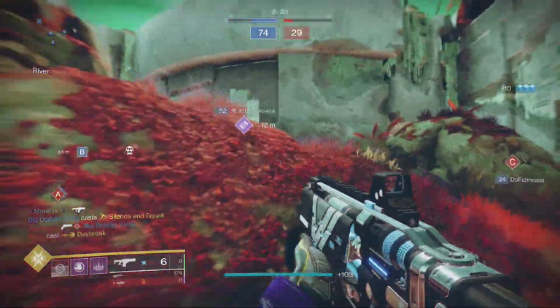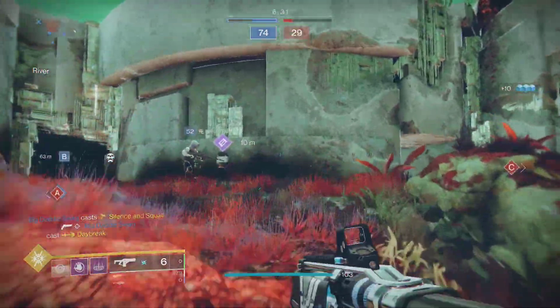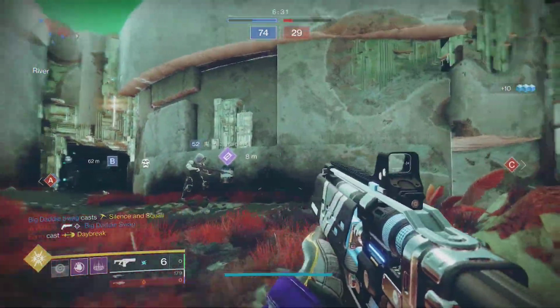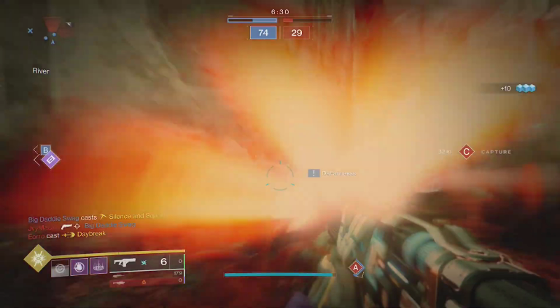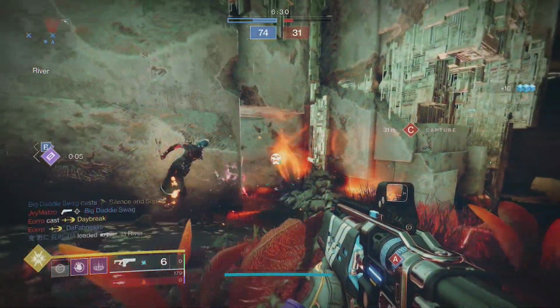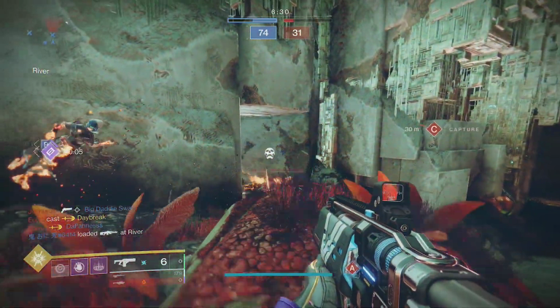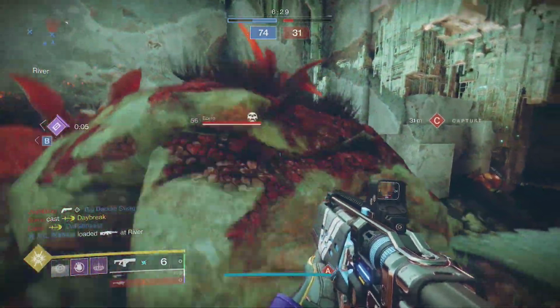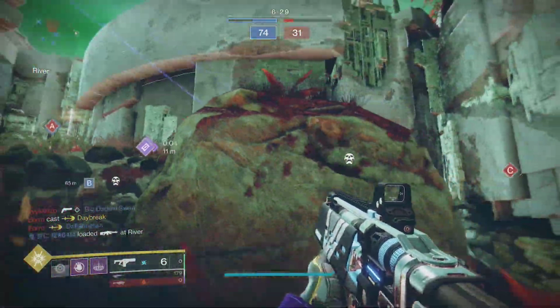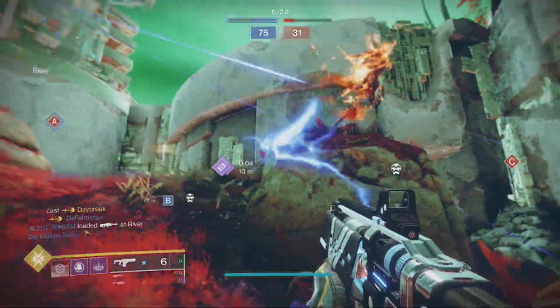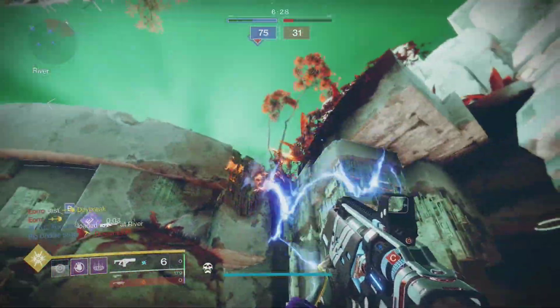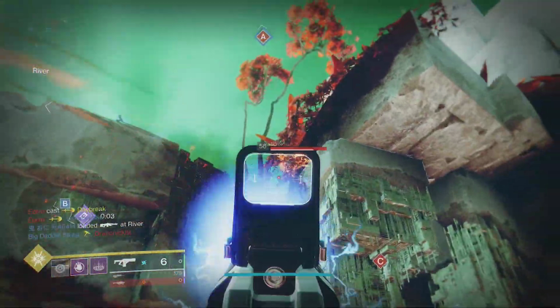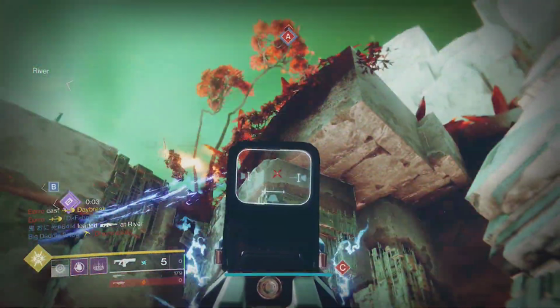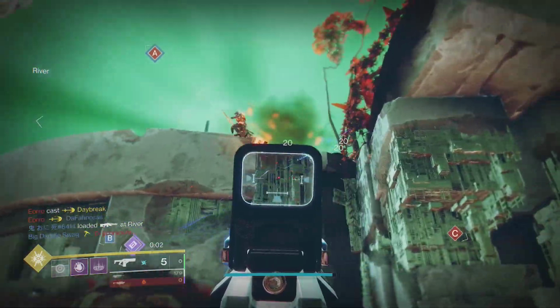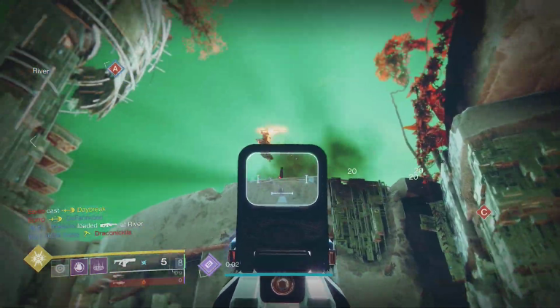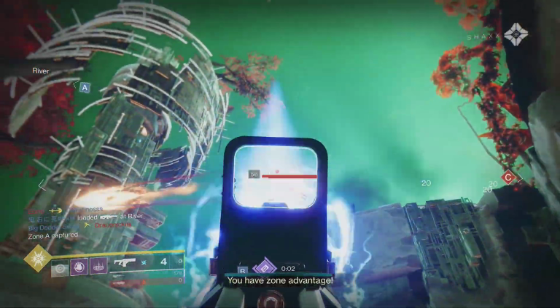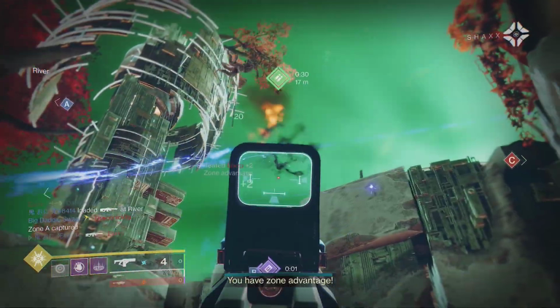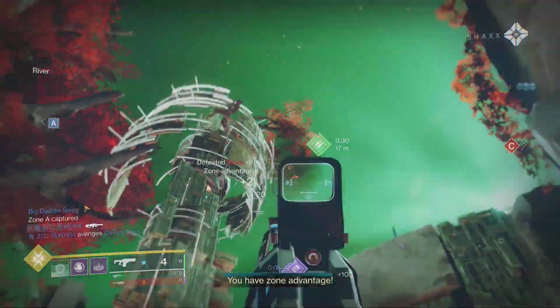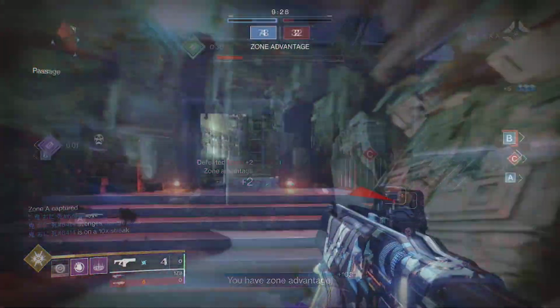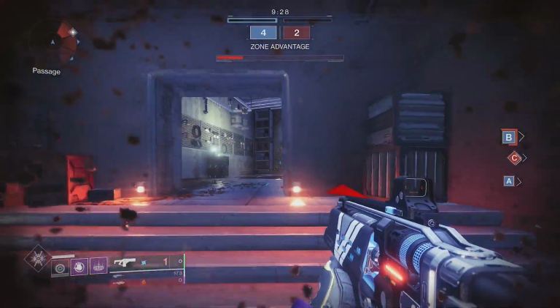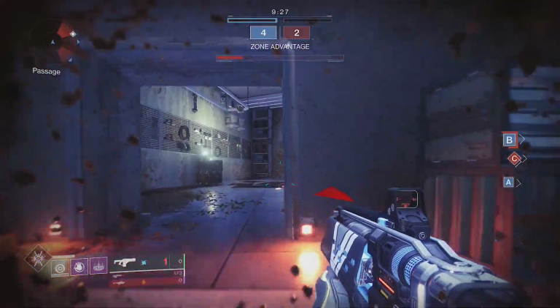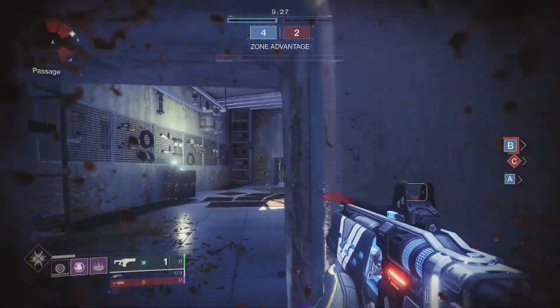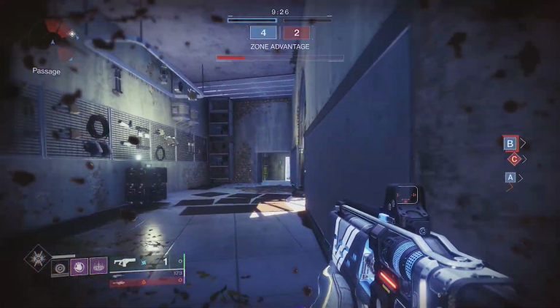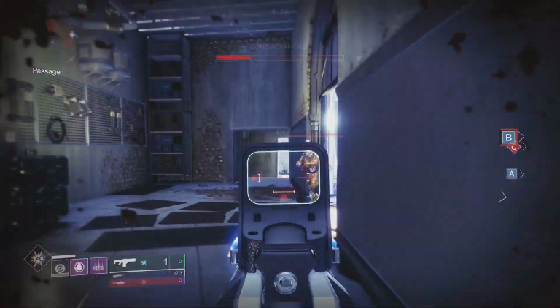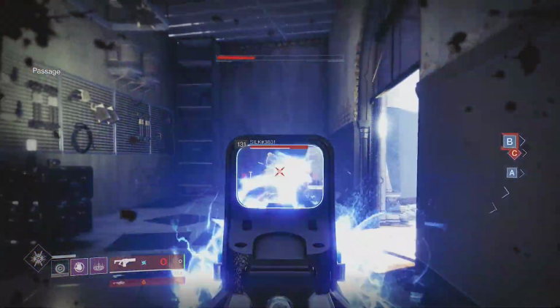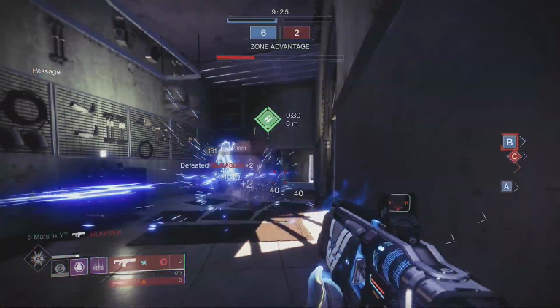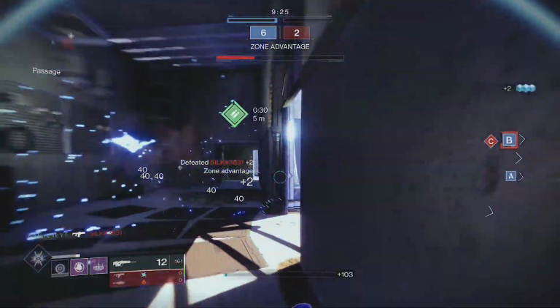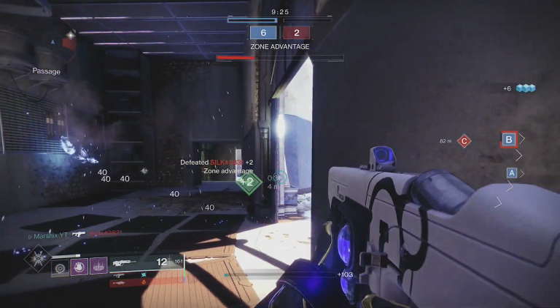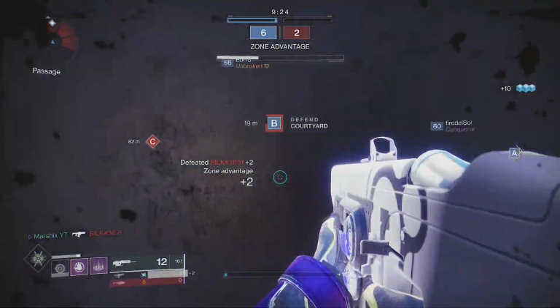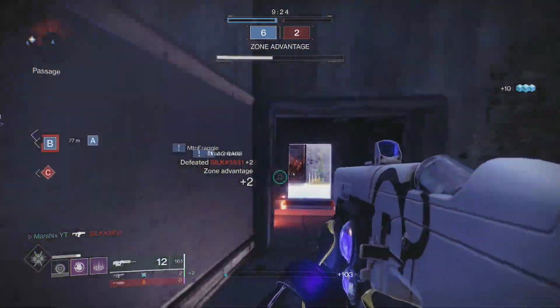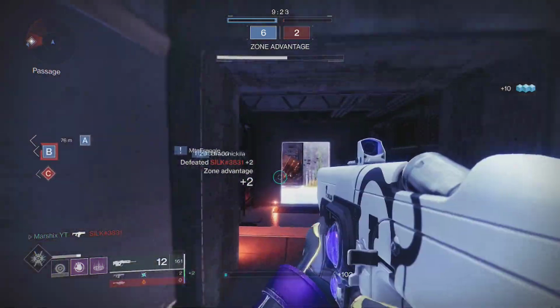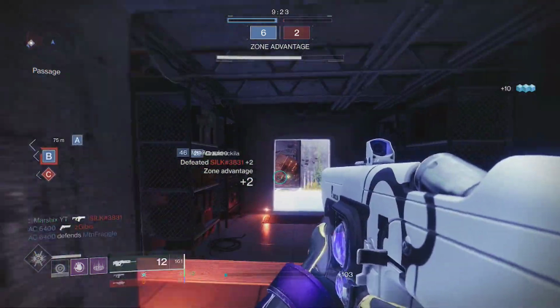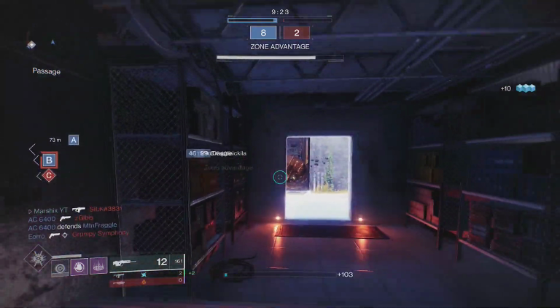In summary, PvE rolls to look for: Liquid Coils, Feeding Frenzy, and Reservoir Burst. PvP rolls are Liquid Coils, Heating Up or Under Pressure, and Backup Plan or Kick Start.